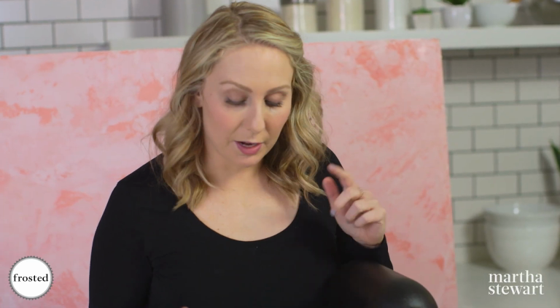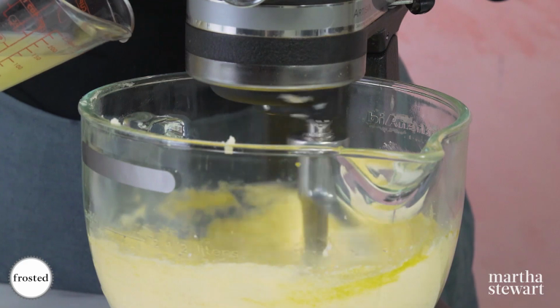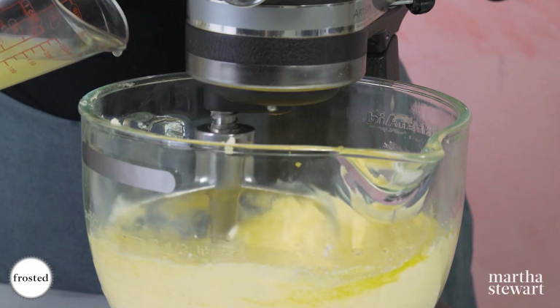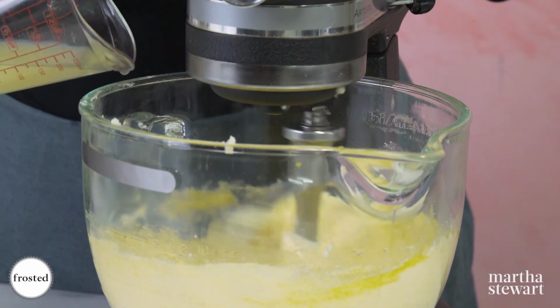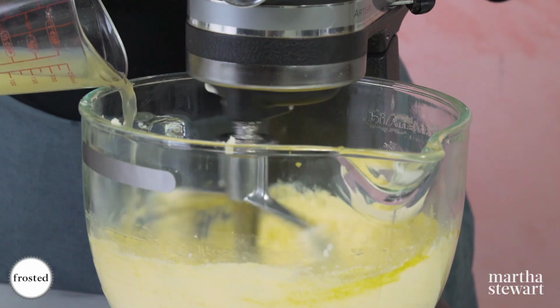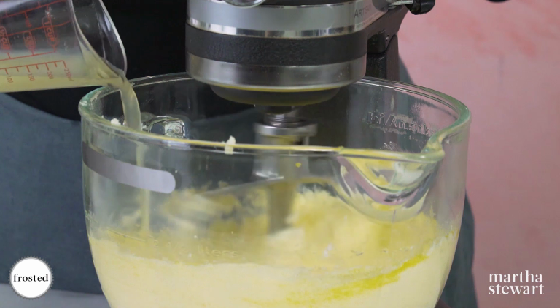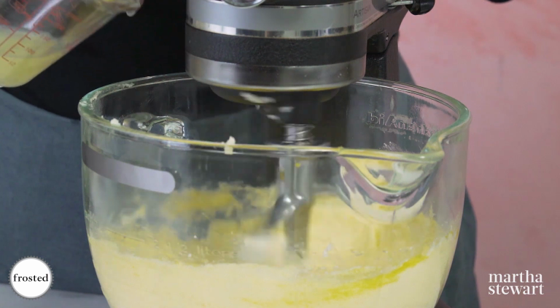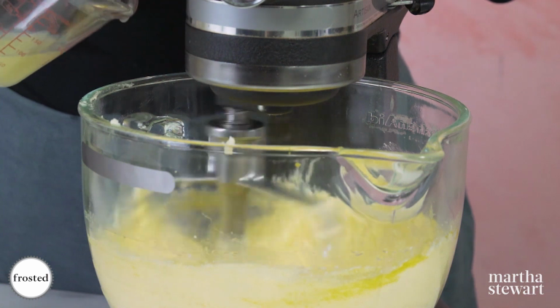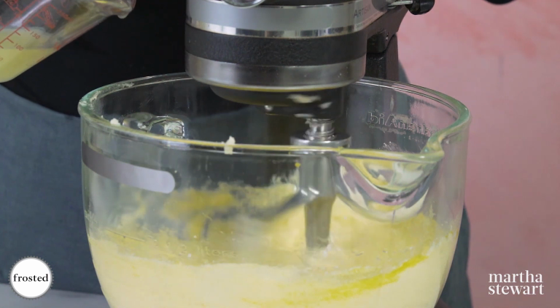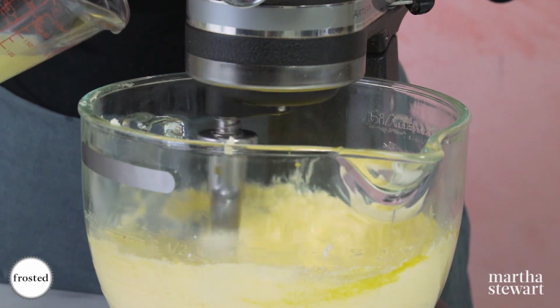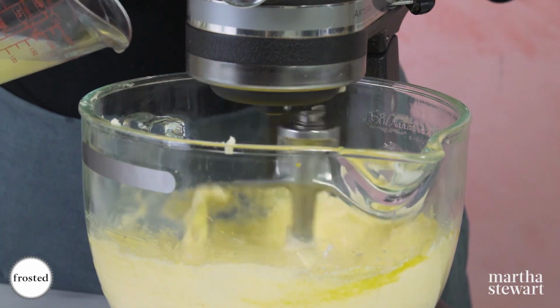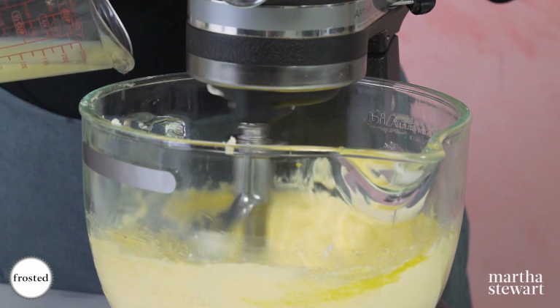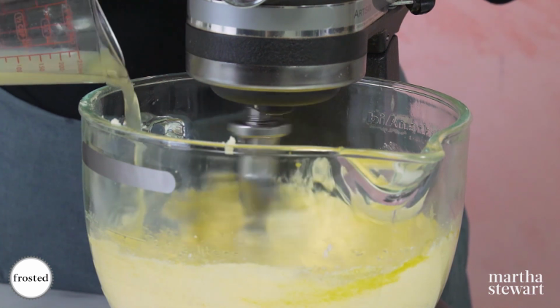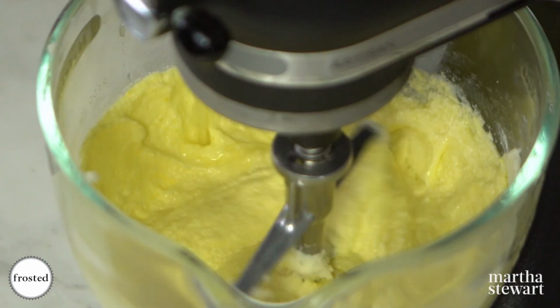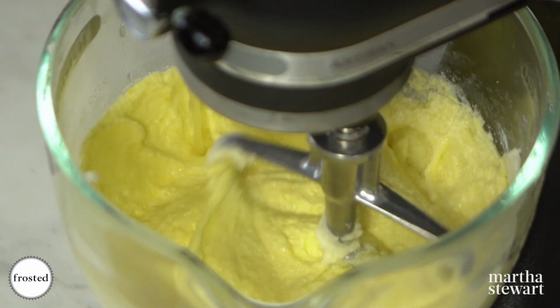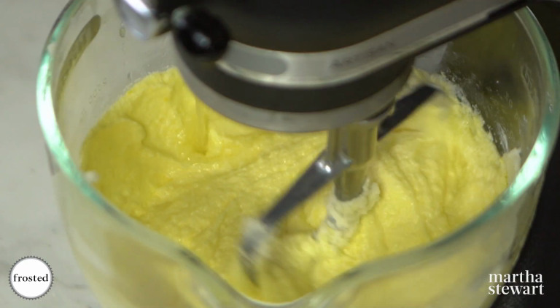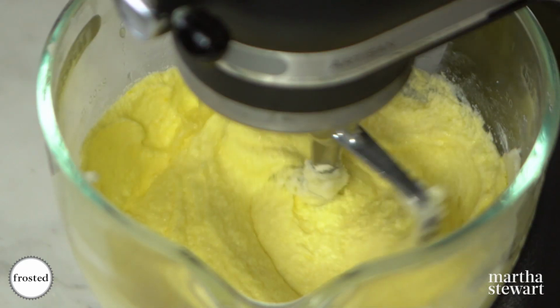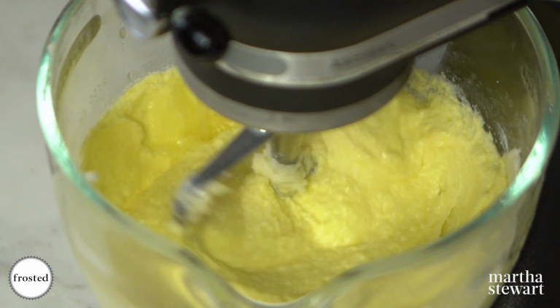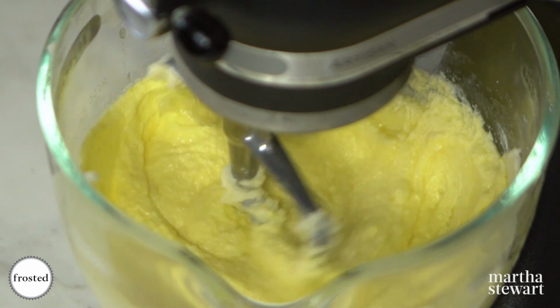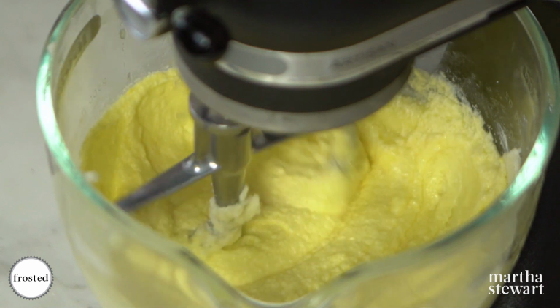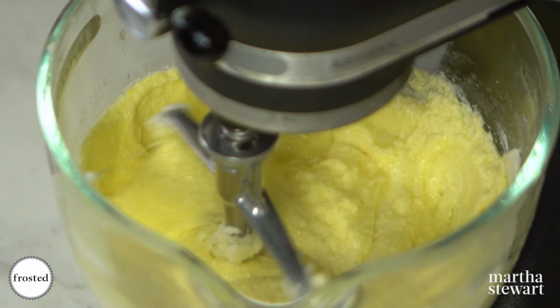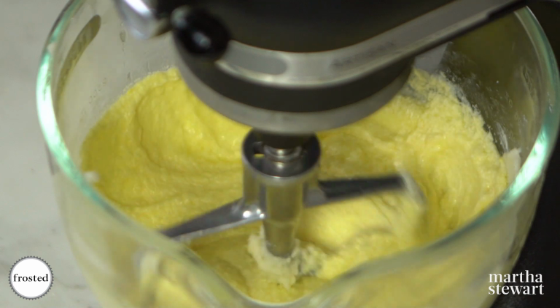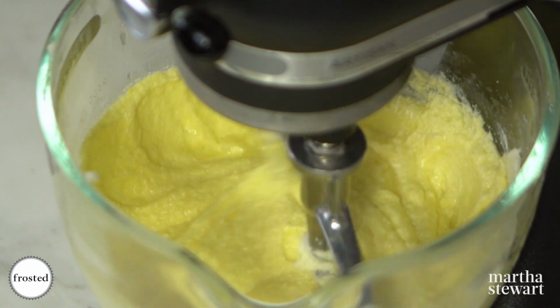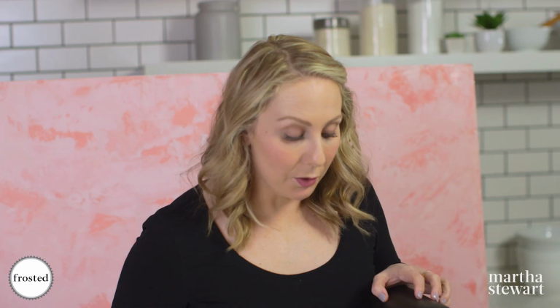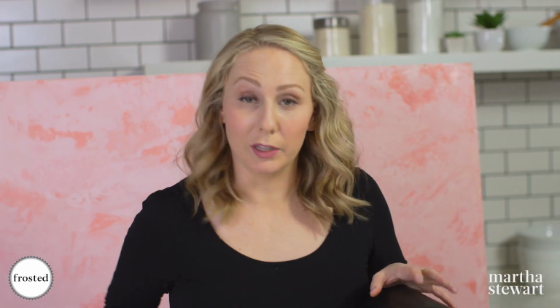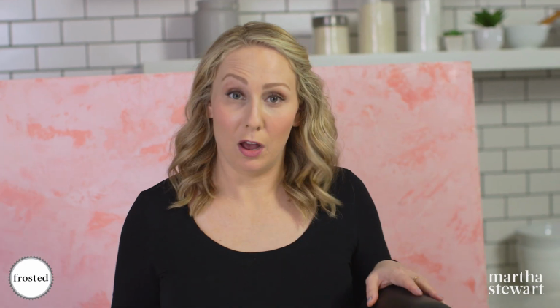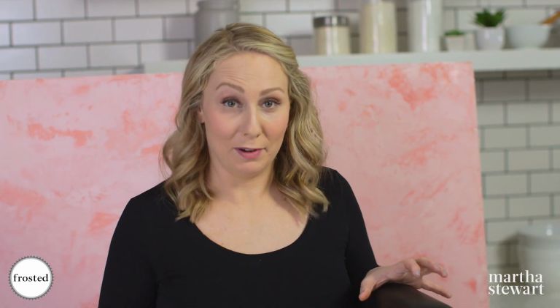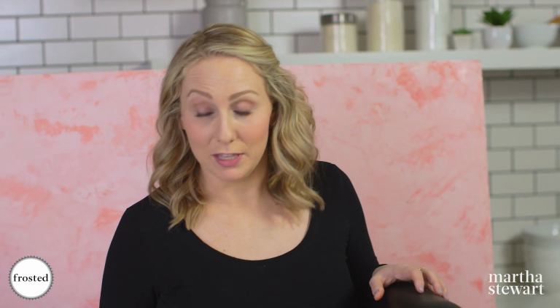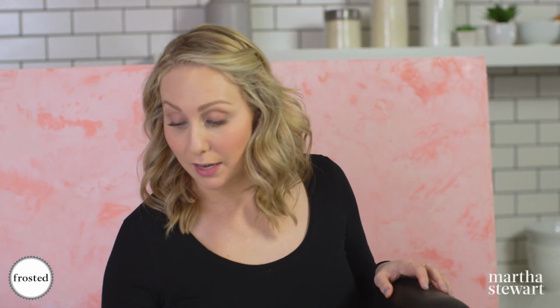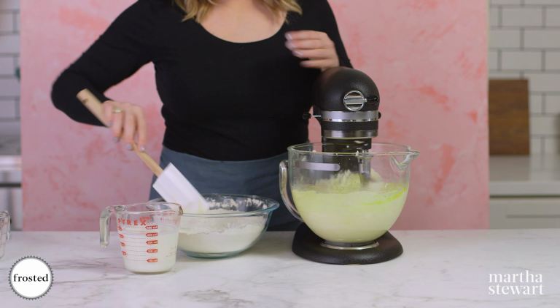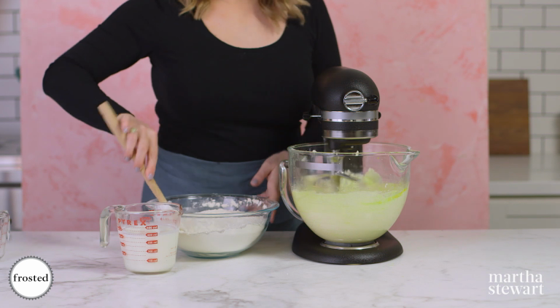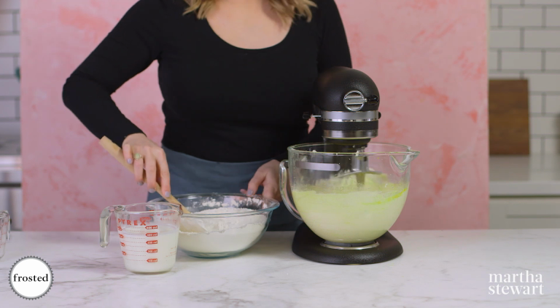Once you've got this going you're gonna add some lemon juice, and don't worry it's gonna curdle — don't be scared. We've got zest, we've got juice; this is really gonna give us a very strong lemon flavor in this cake.